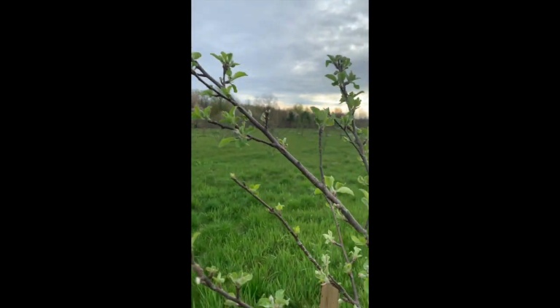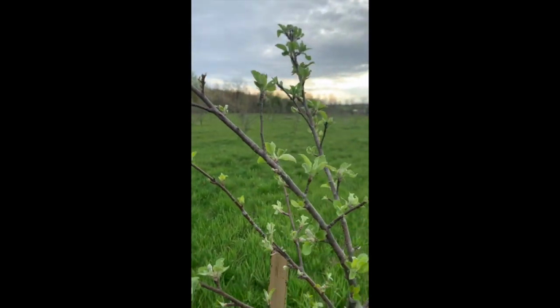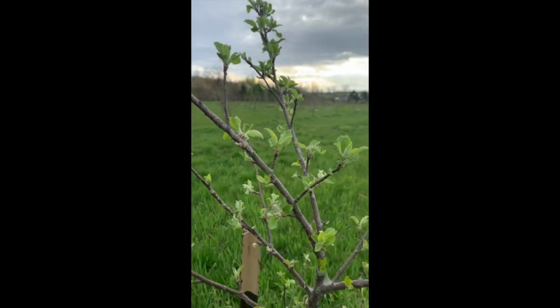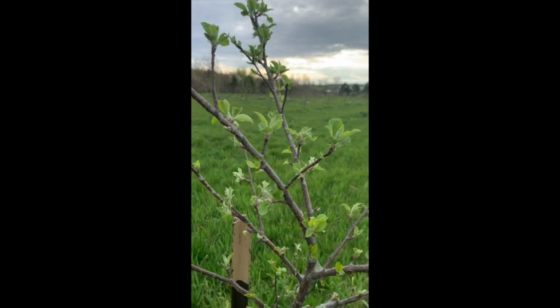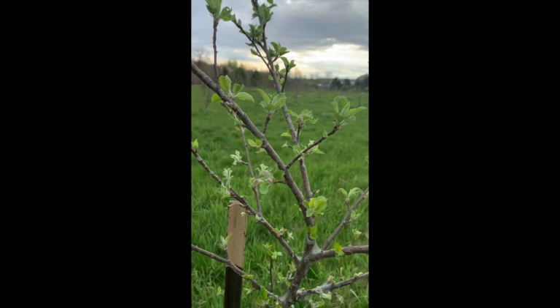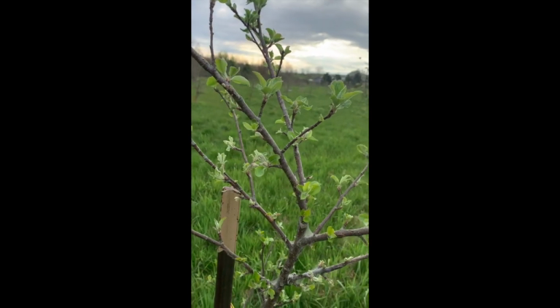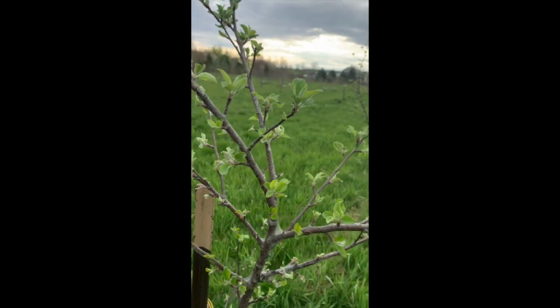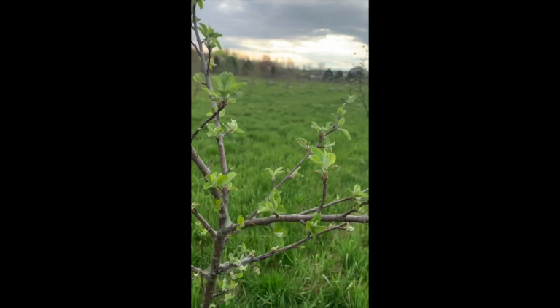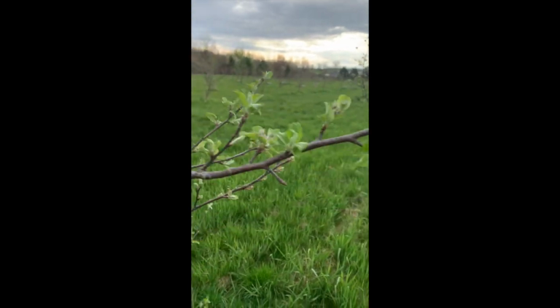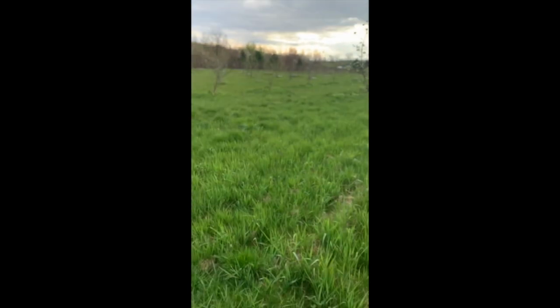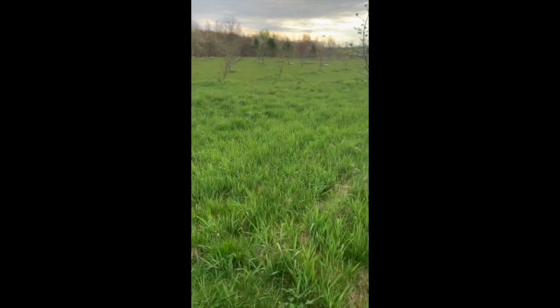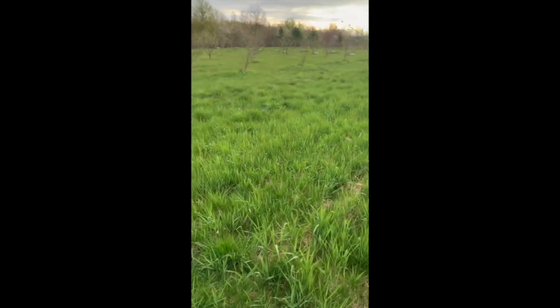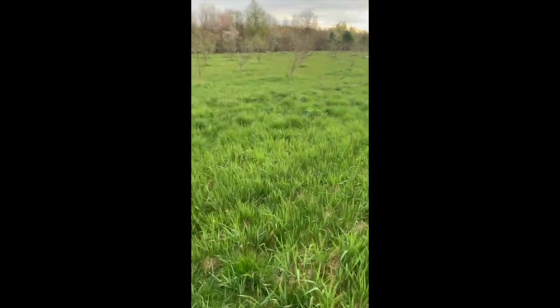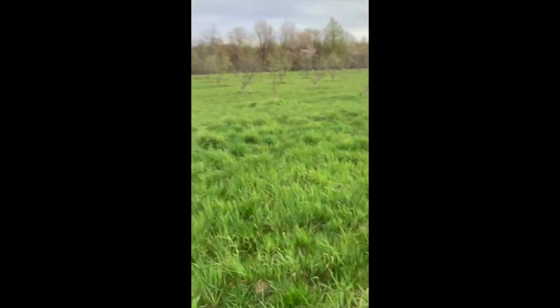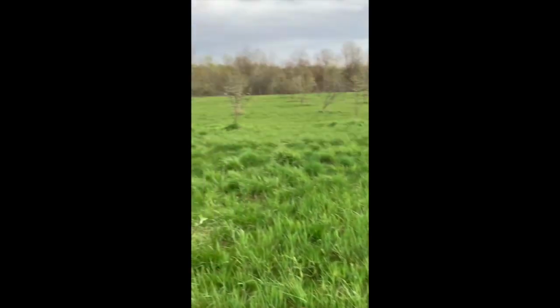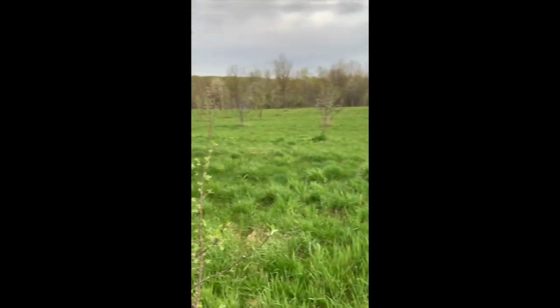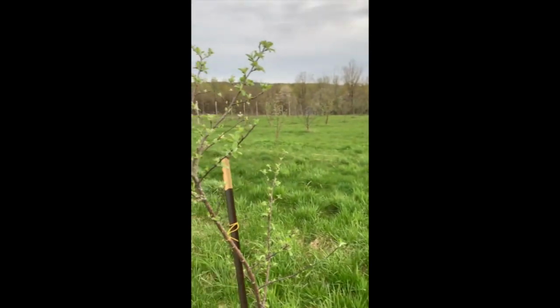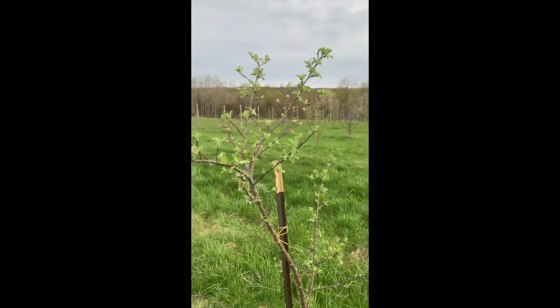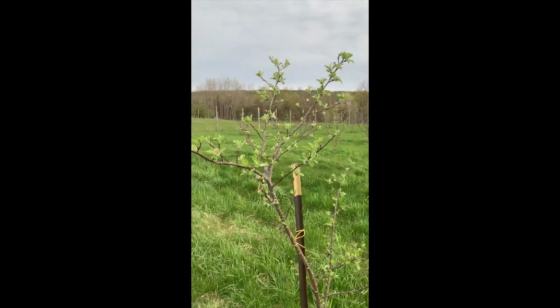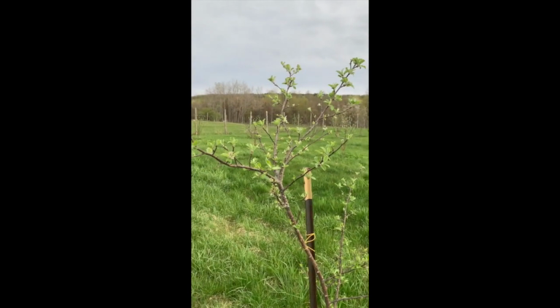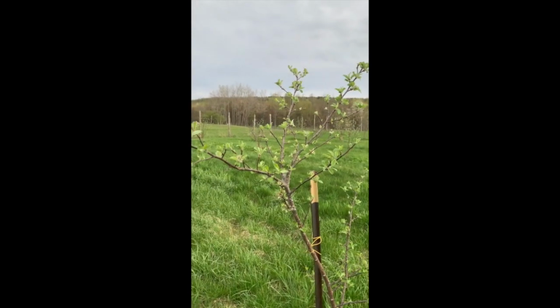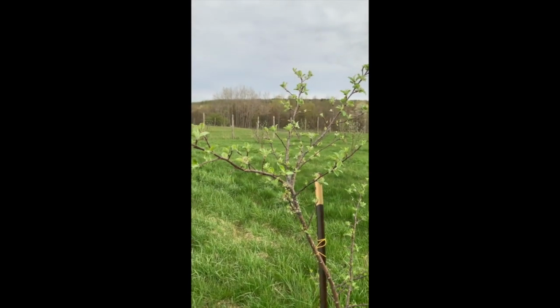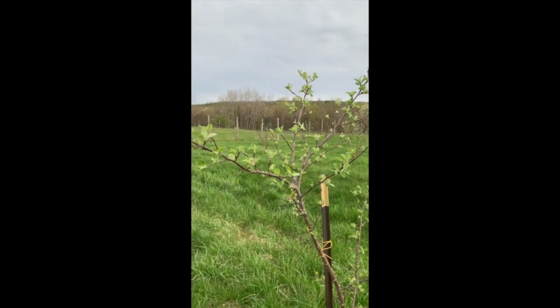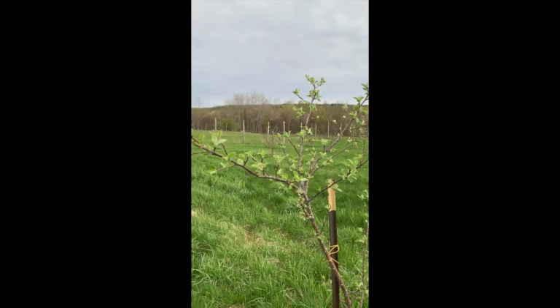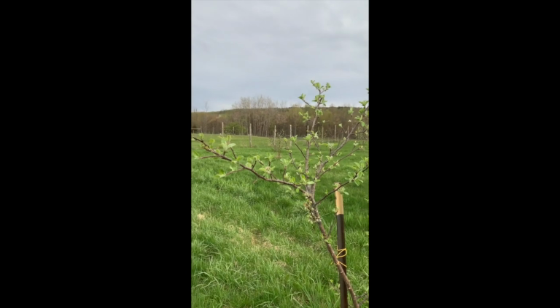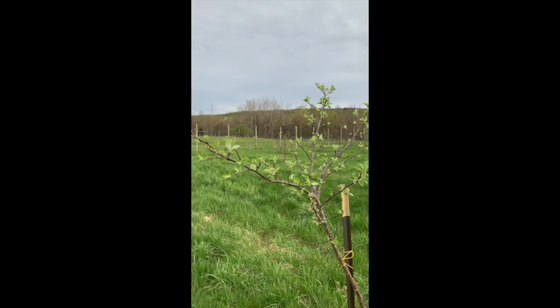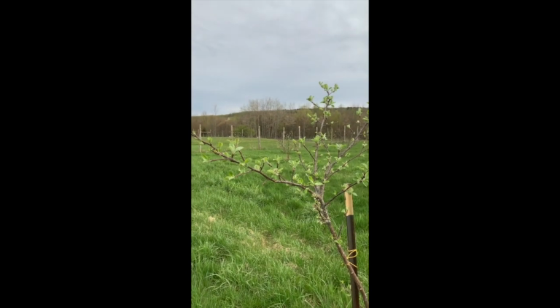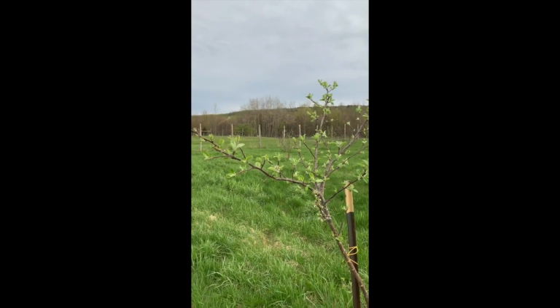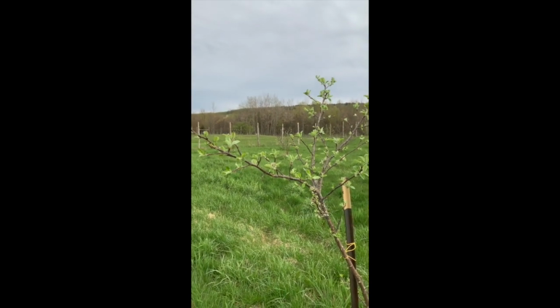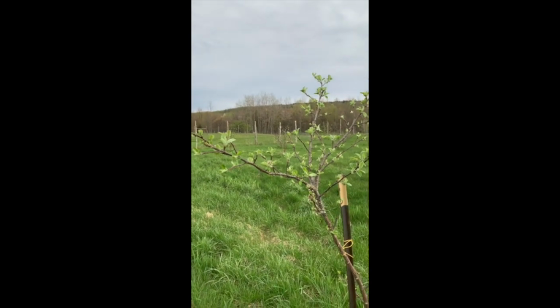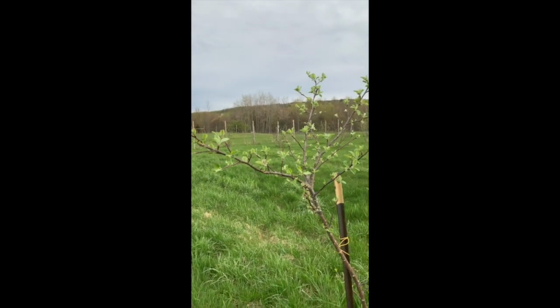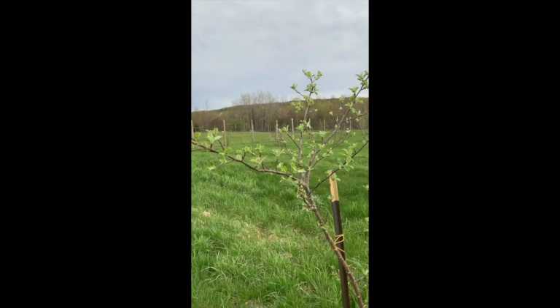All right, I hope this was a helpful tip from the orchard. Stay tuned for other updates — talk to you later.